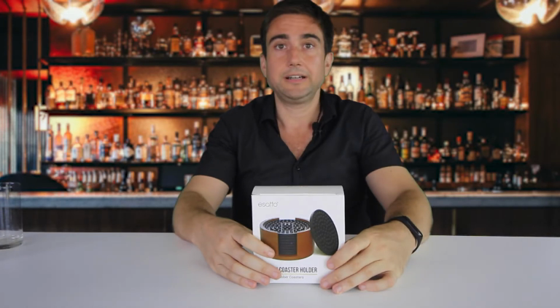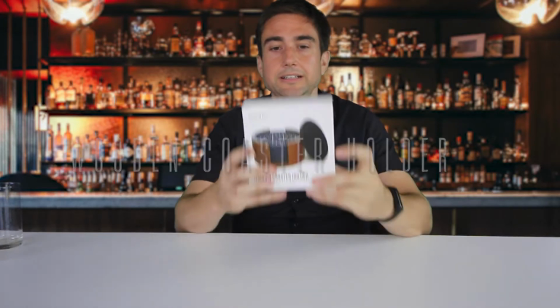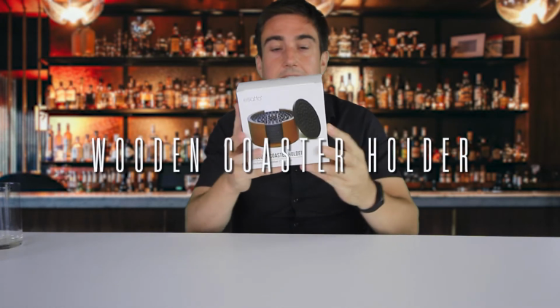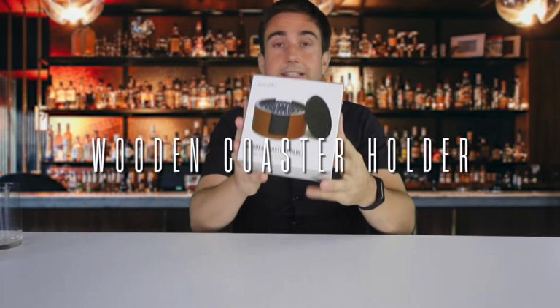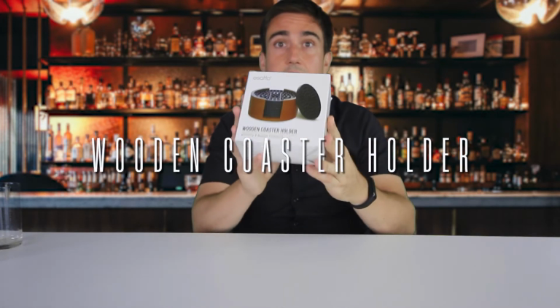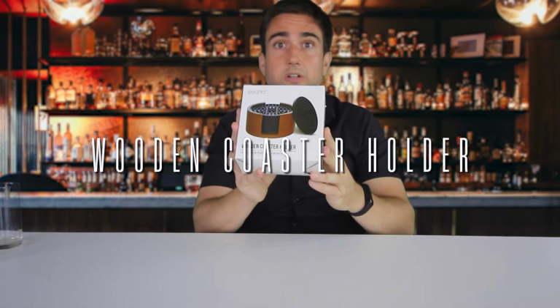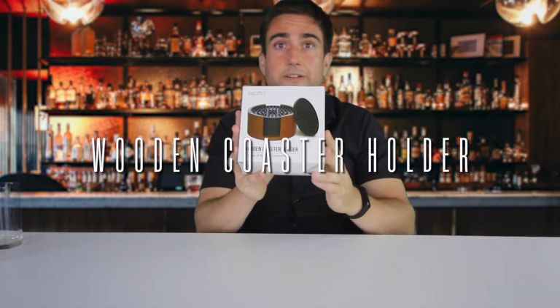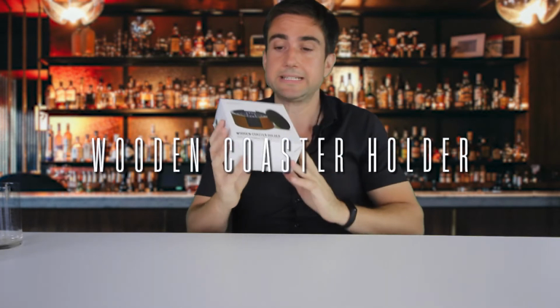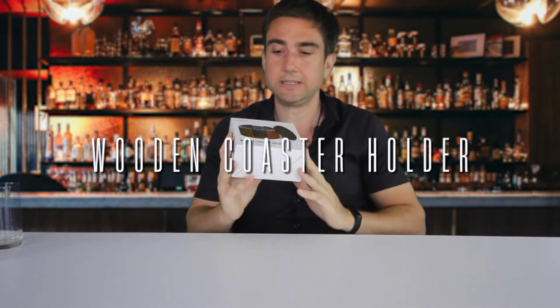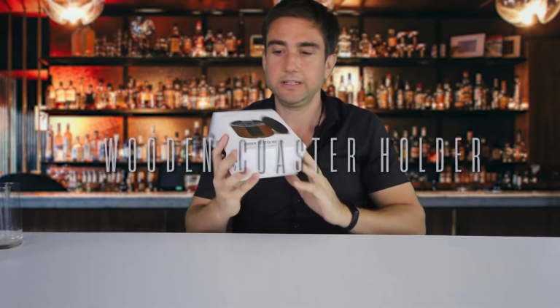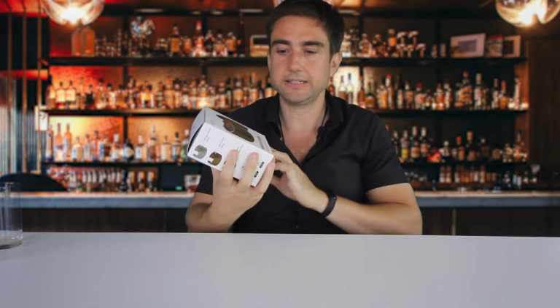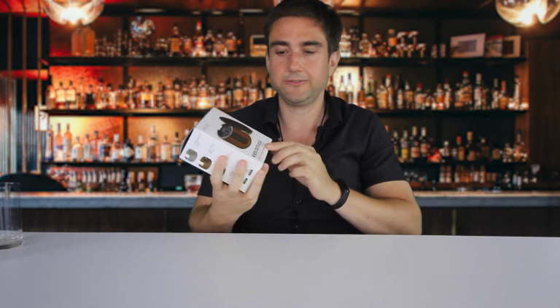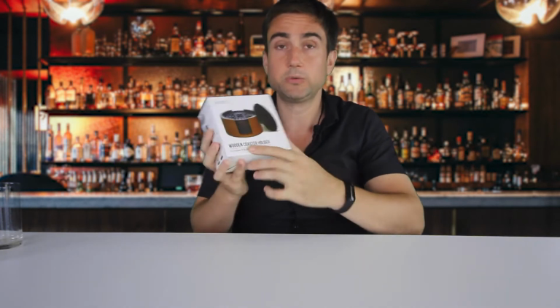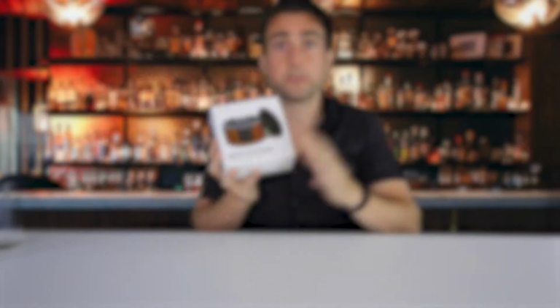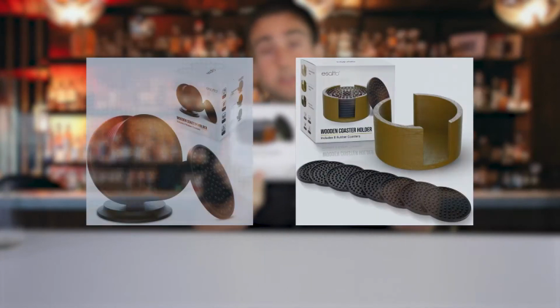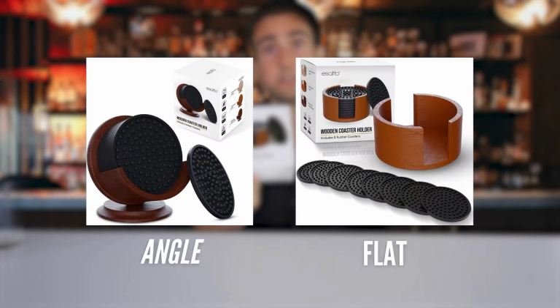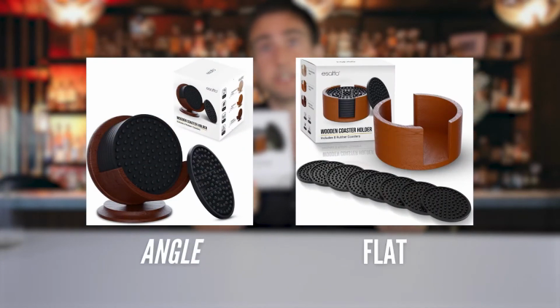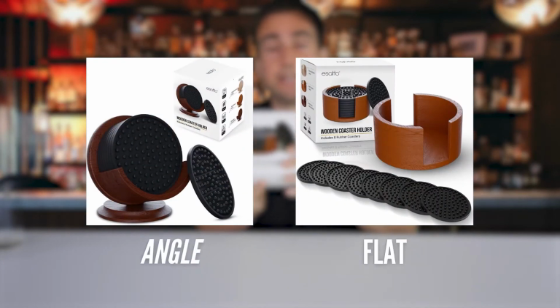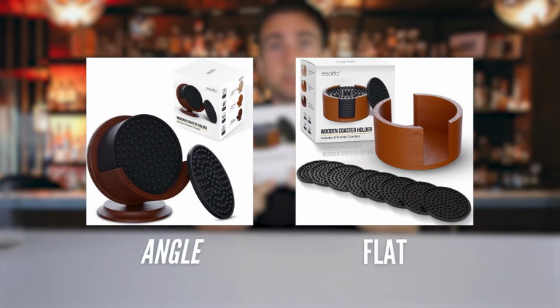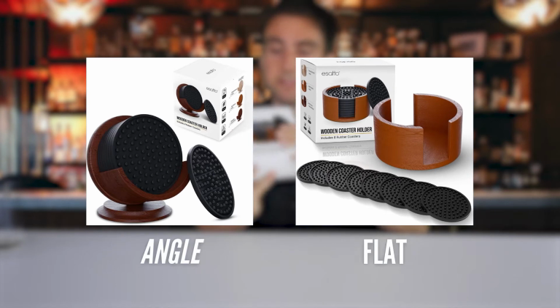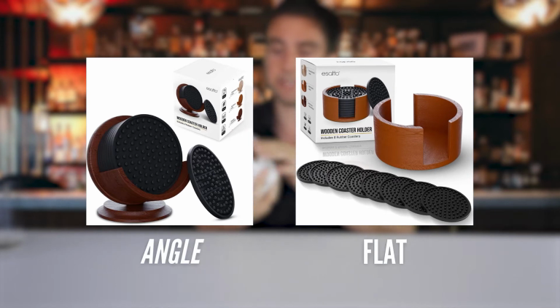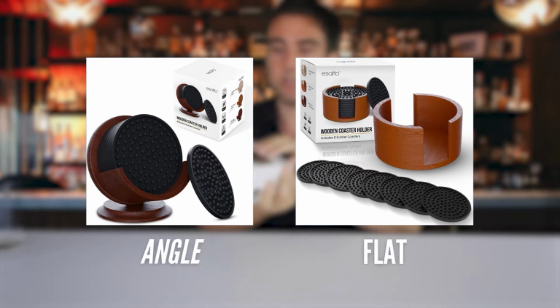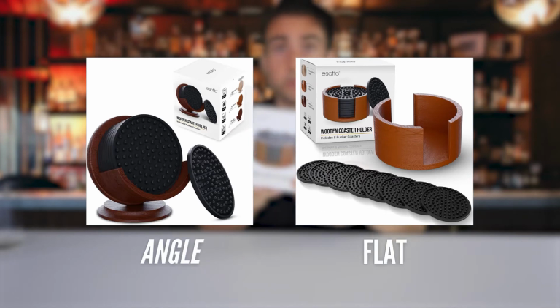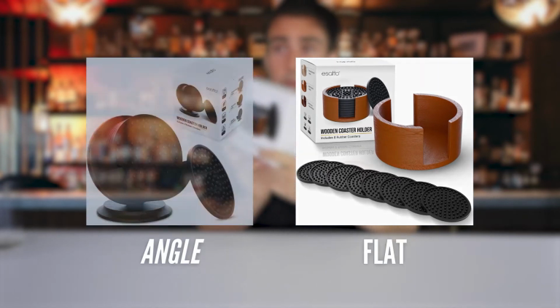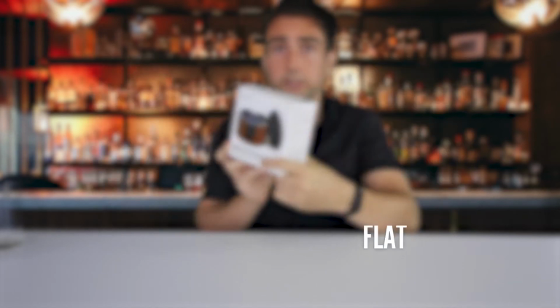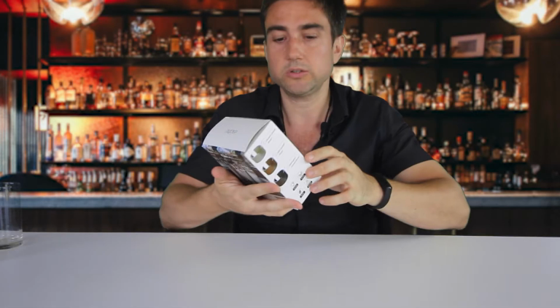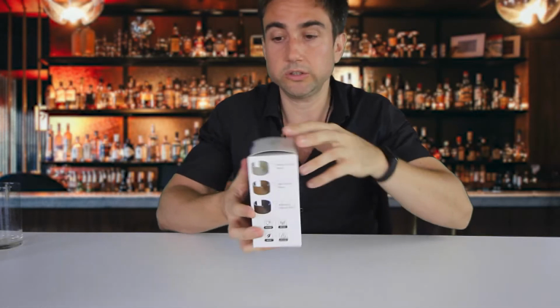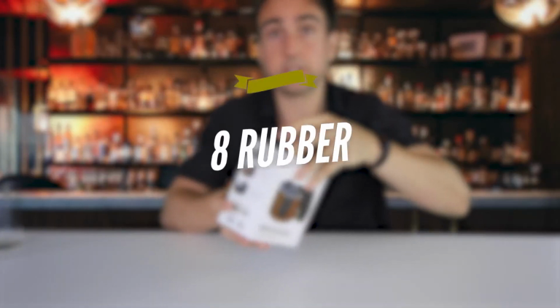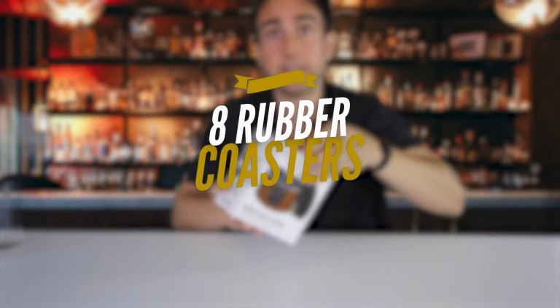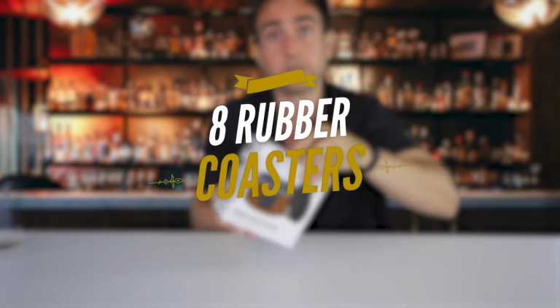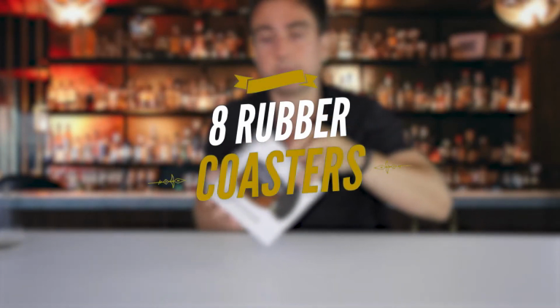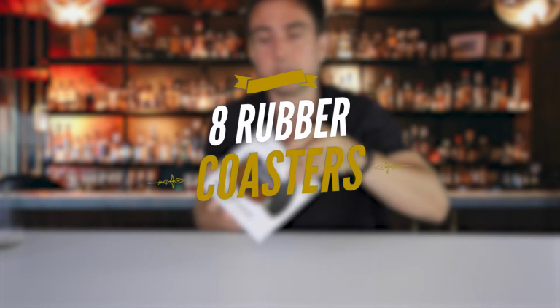Let's take a look at this coaster holder by Esatto. This is a flat one — there's also another choice you can check out in the catalog. This is a flat, straightforward coaster holder. It also comes with eight coasters — rubber coasters.